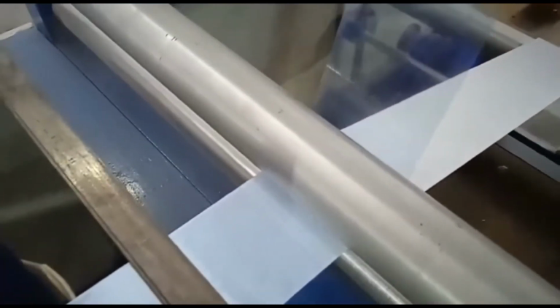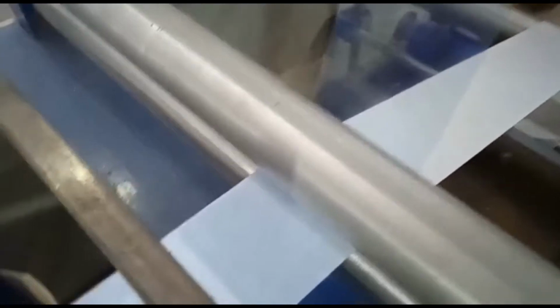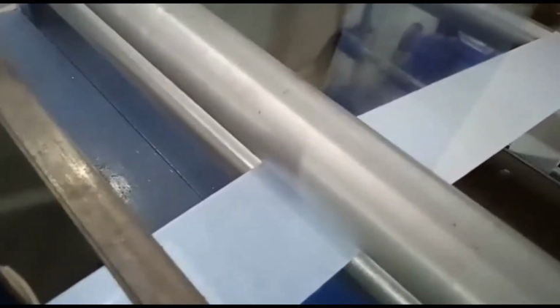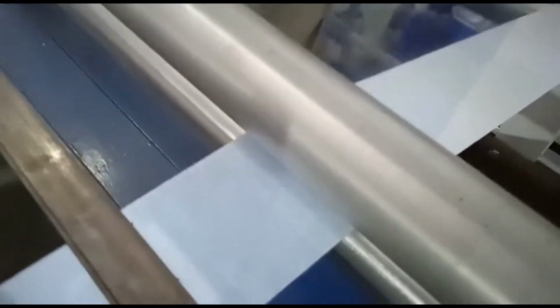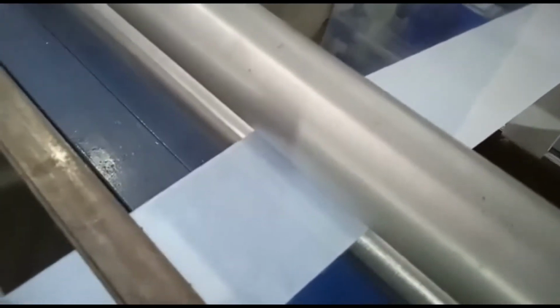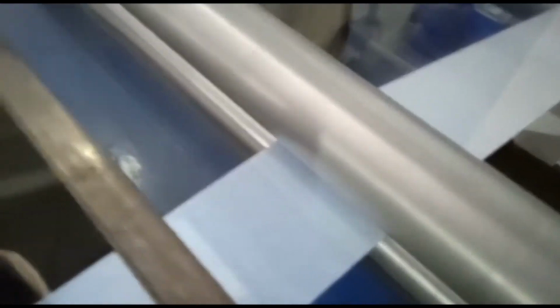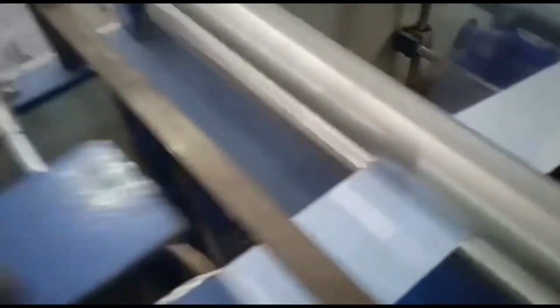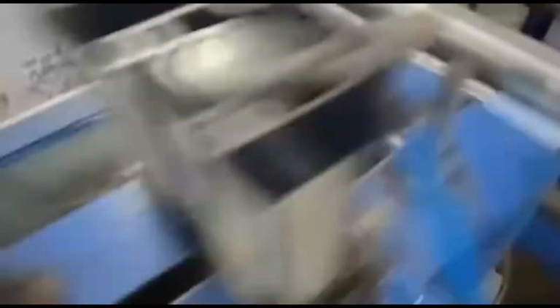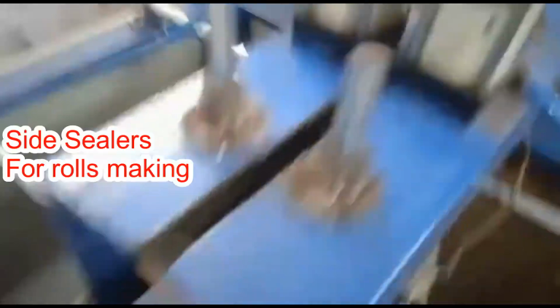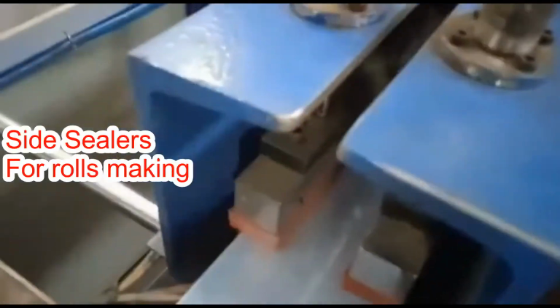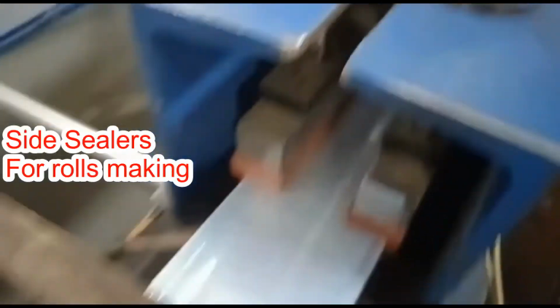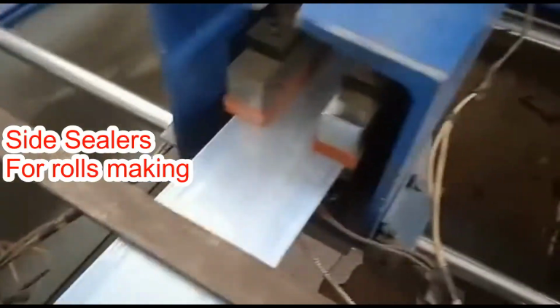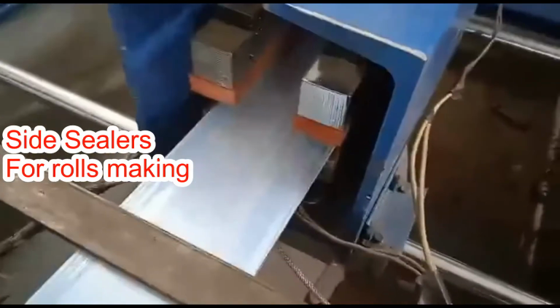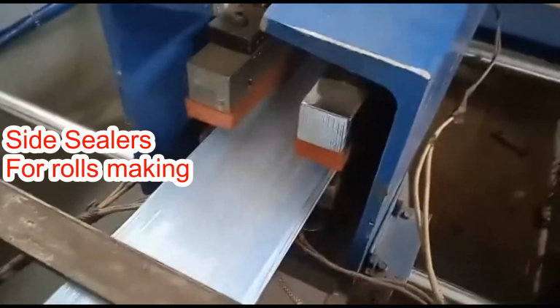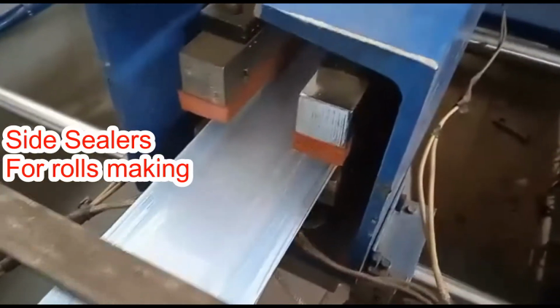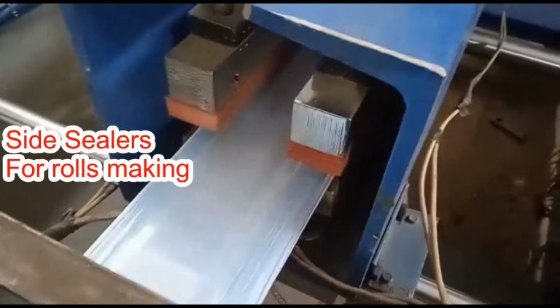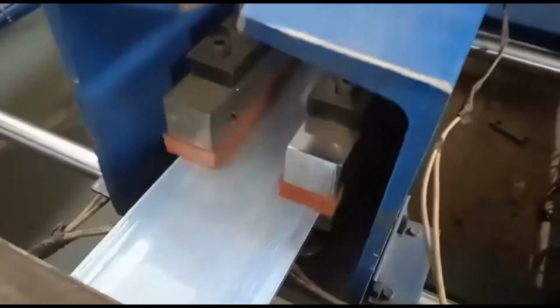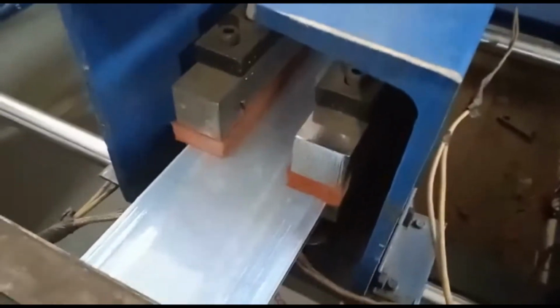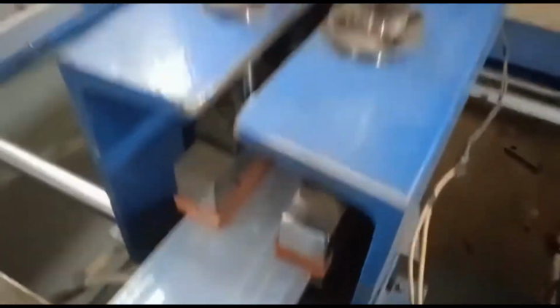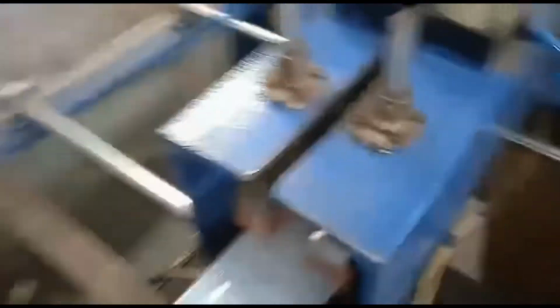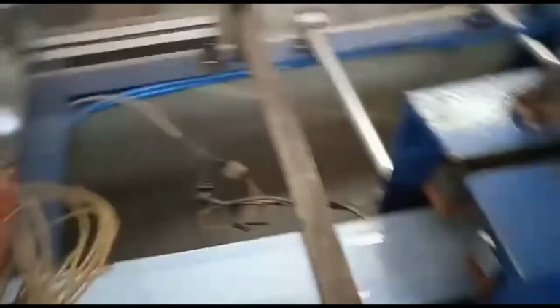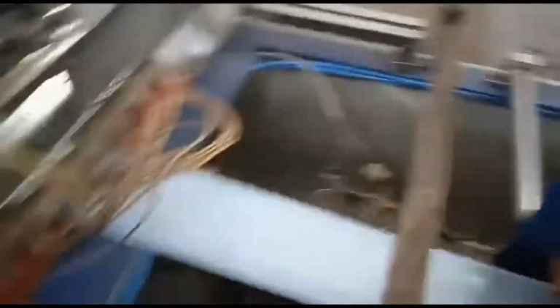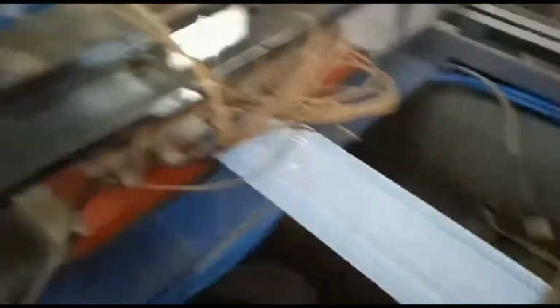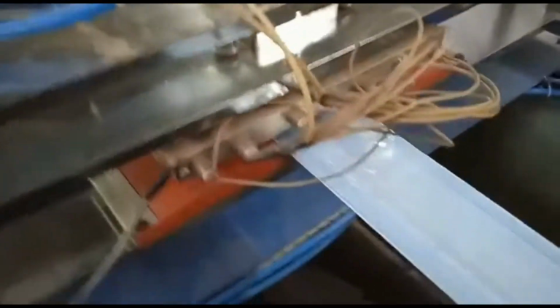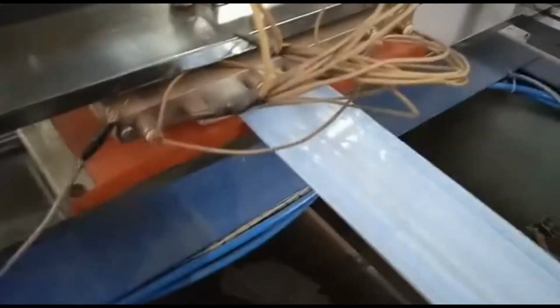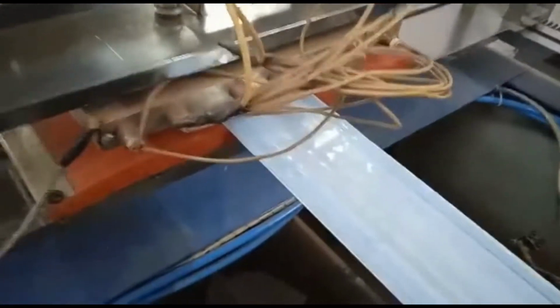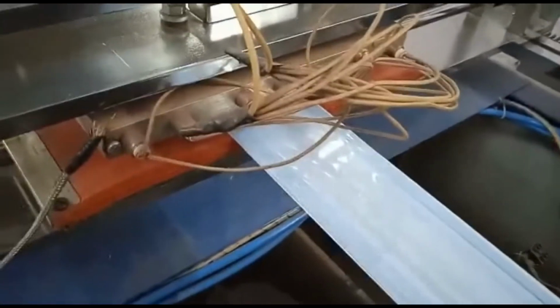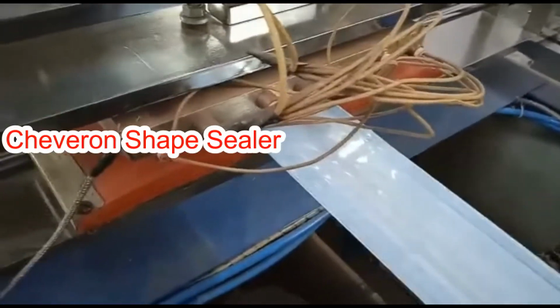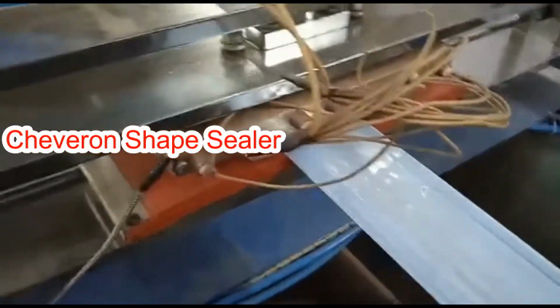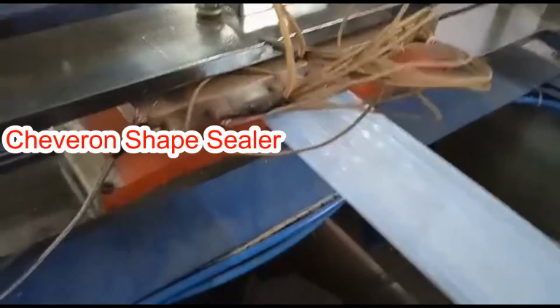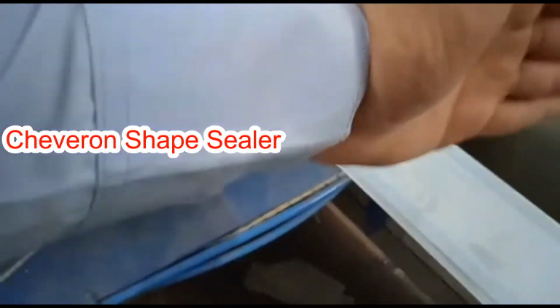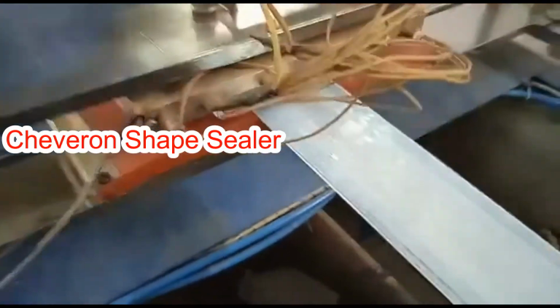The two films come together over here and are sealed by the left and right sealer. If you want, you can also seal it by the horizontal sealer.